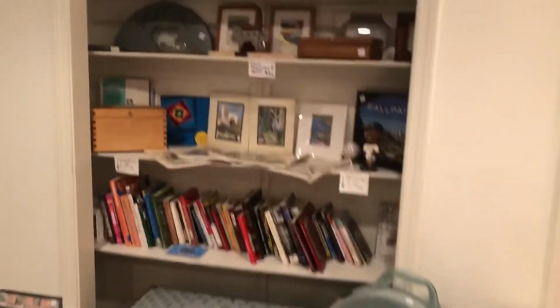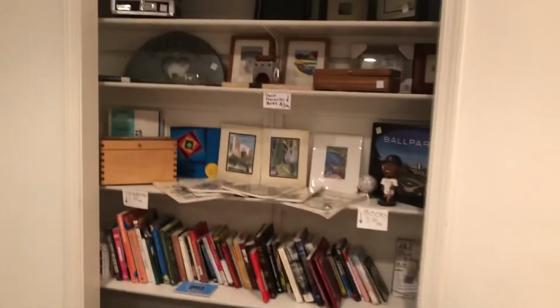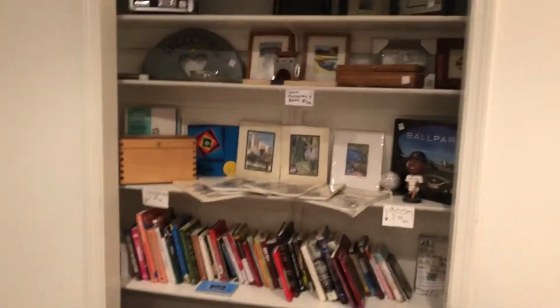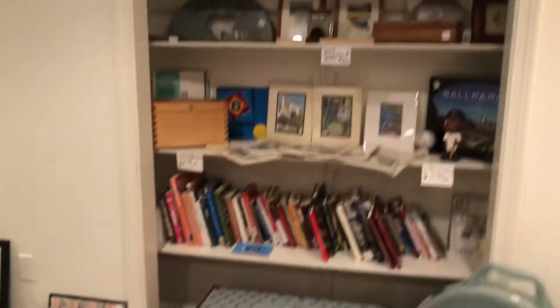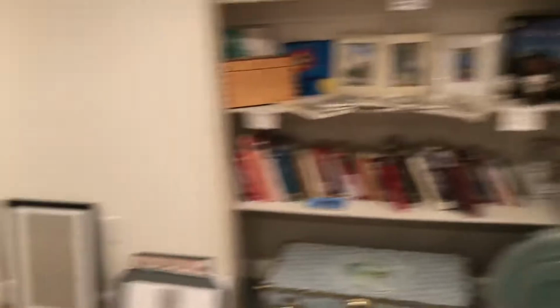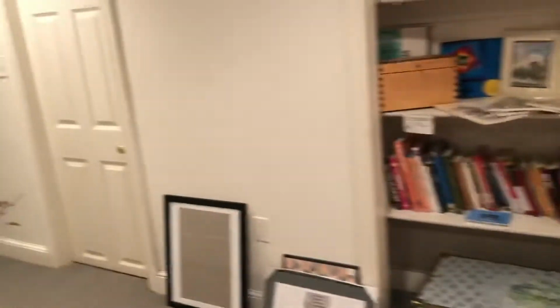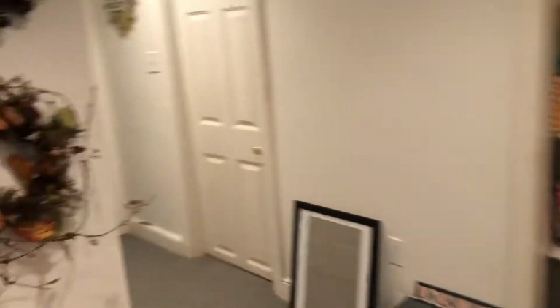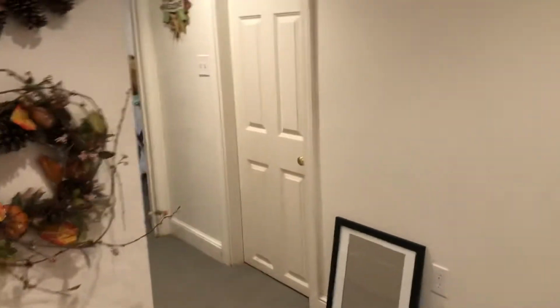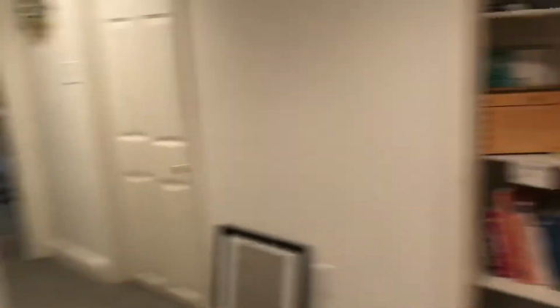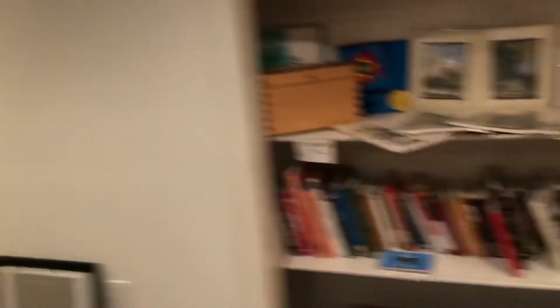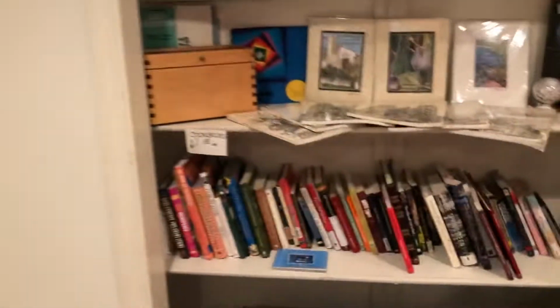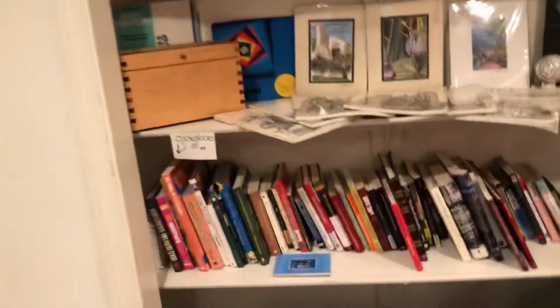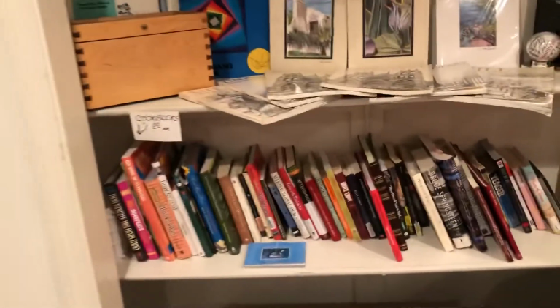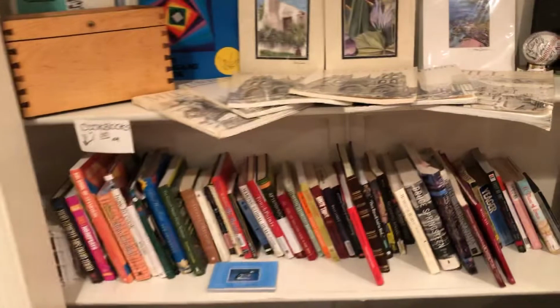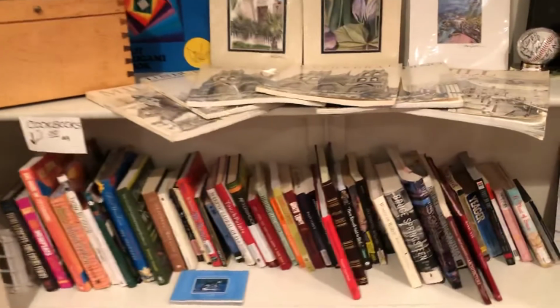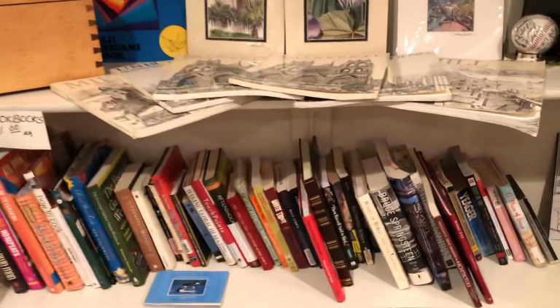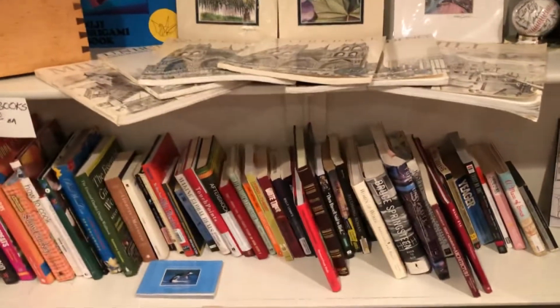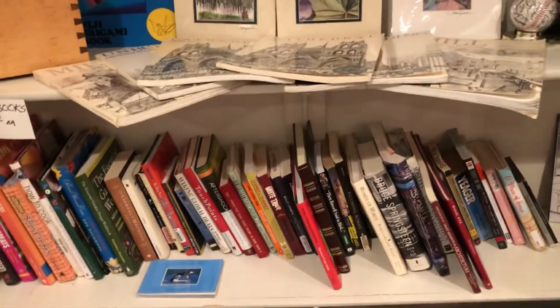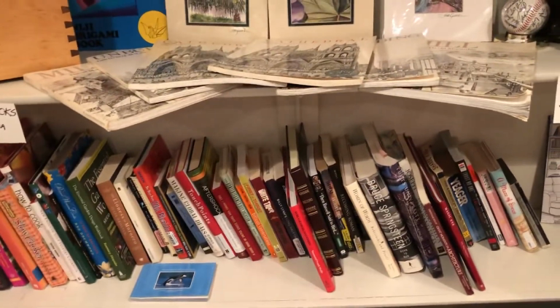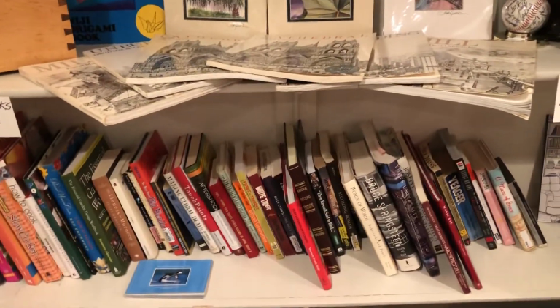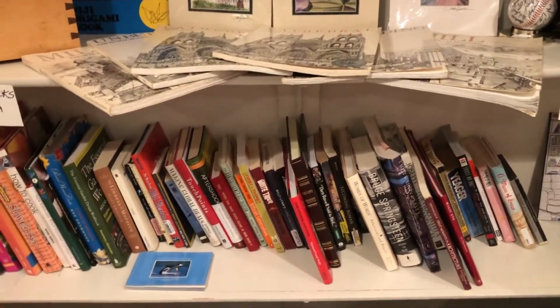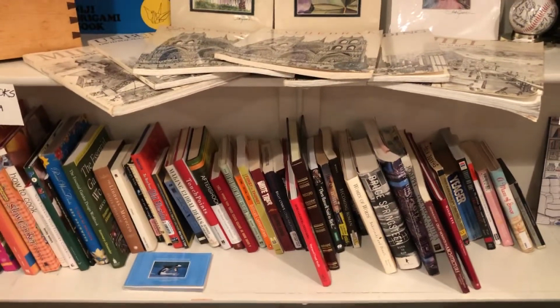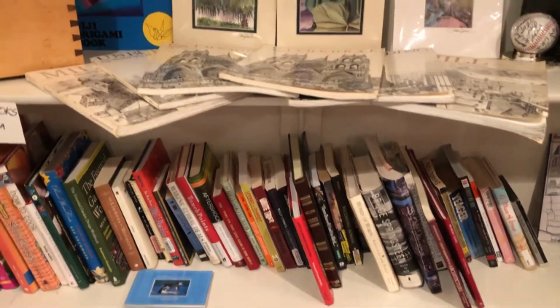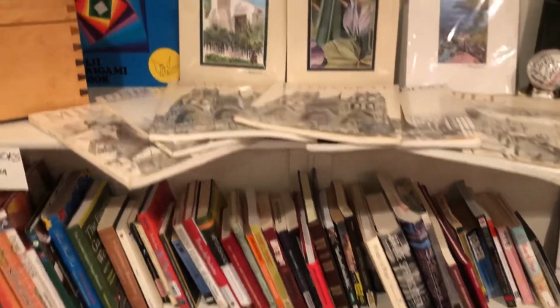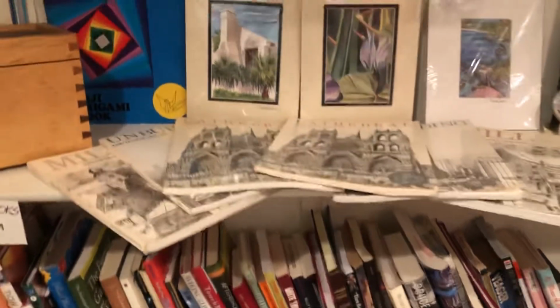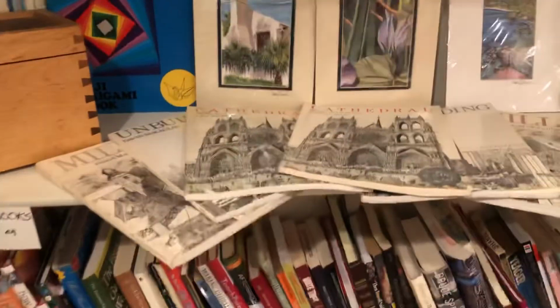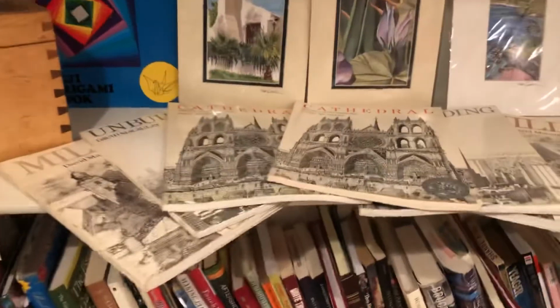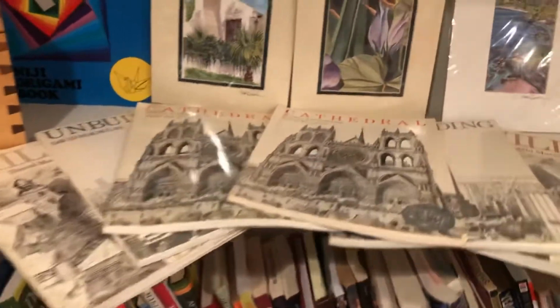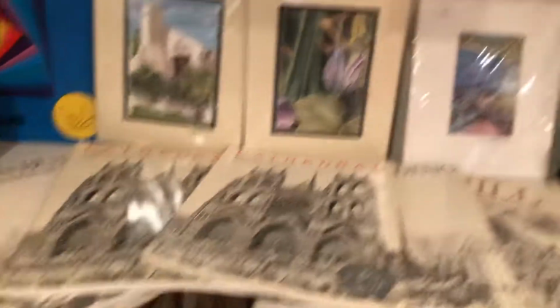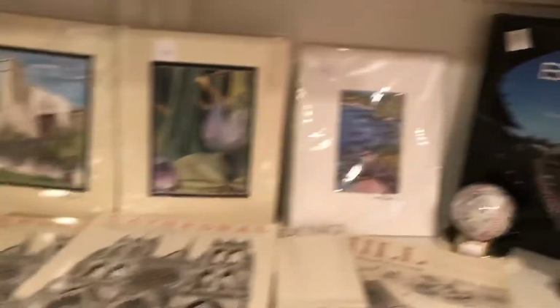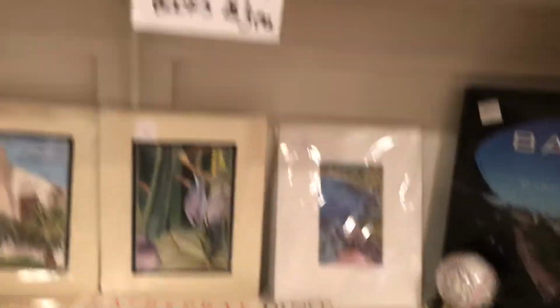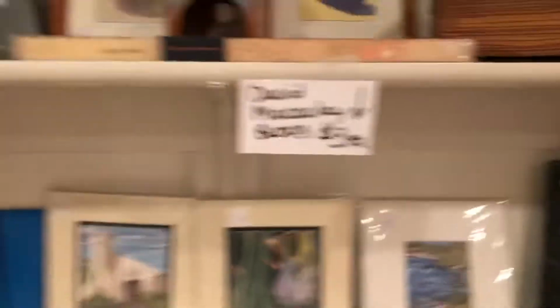We have a lot of books — cookbooks, all kinds of non-fiction, architectural books, and baseball books.